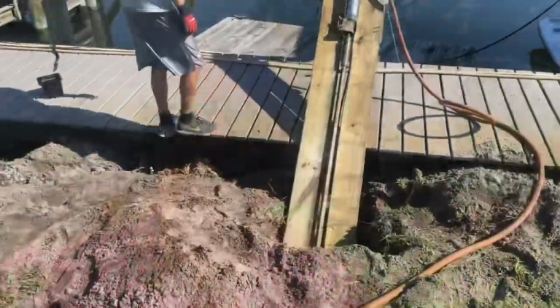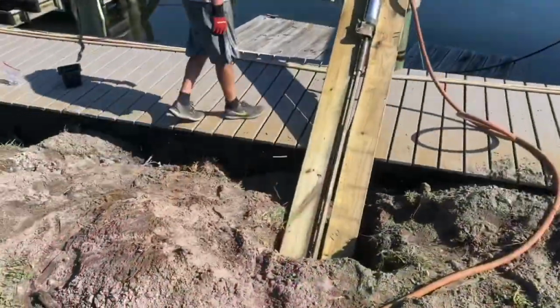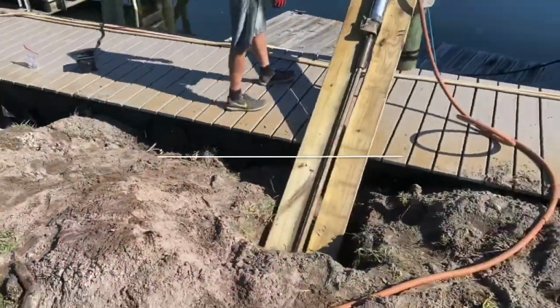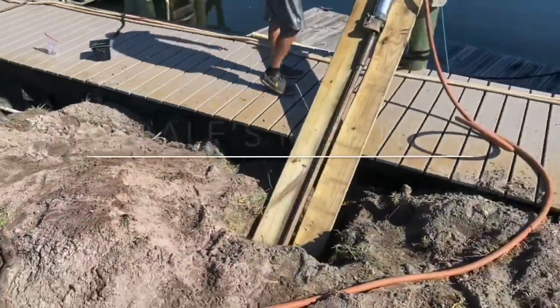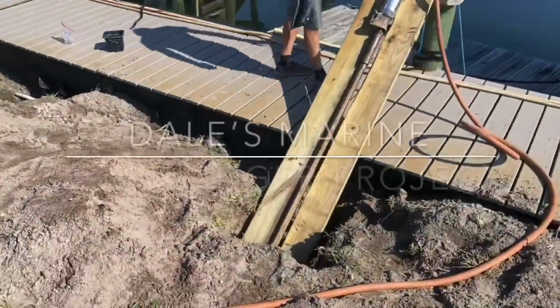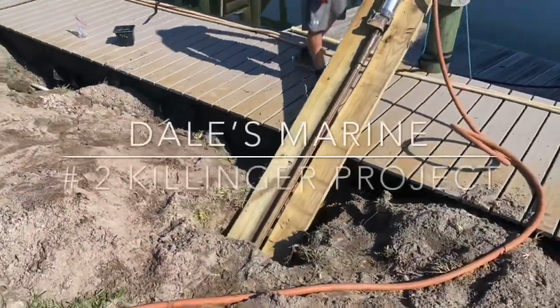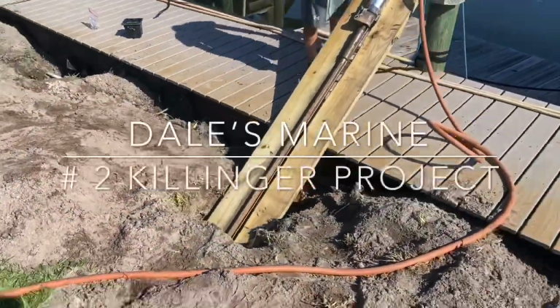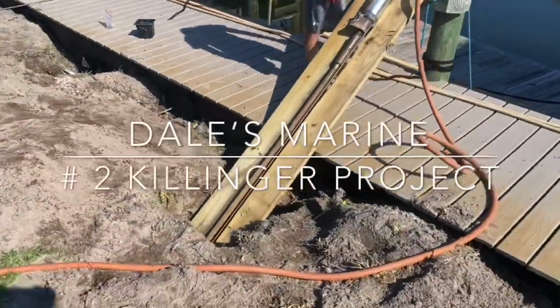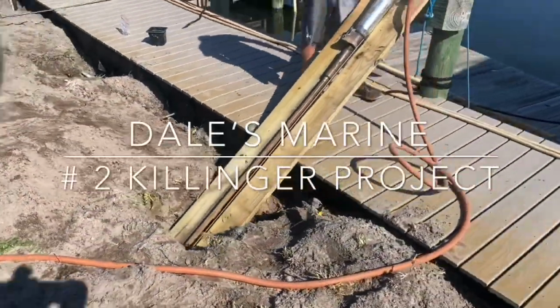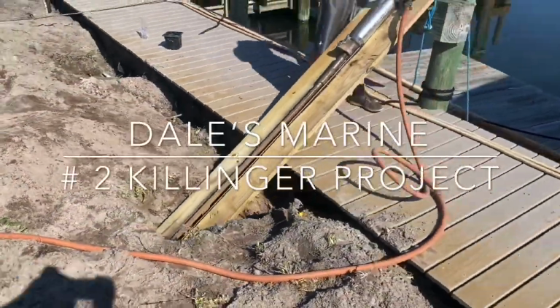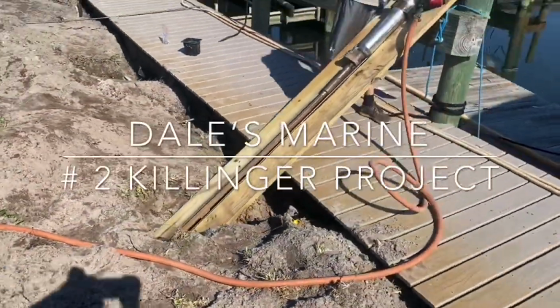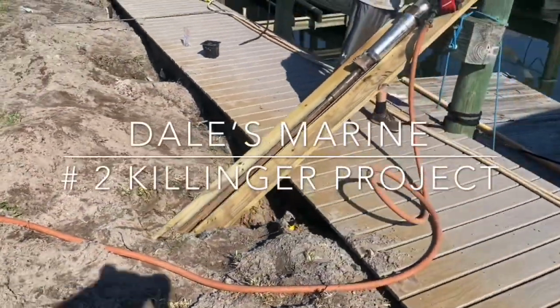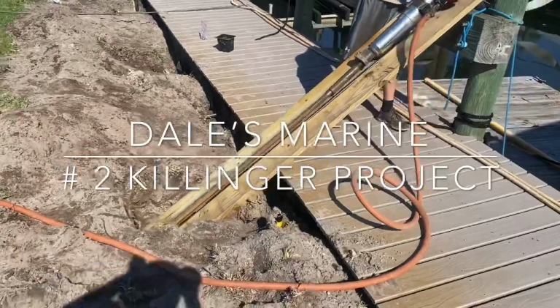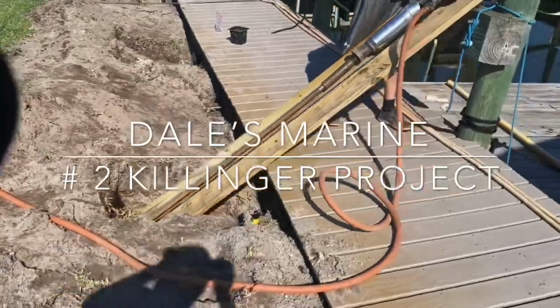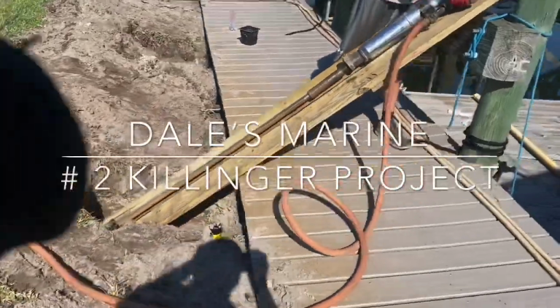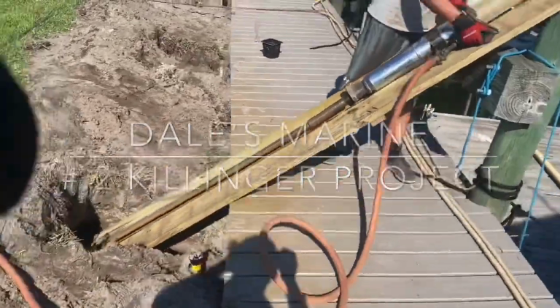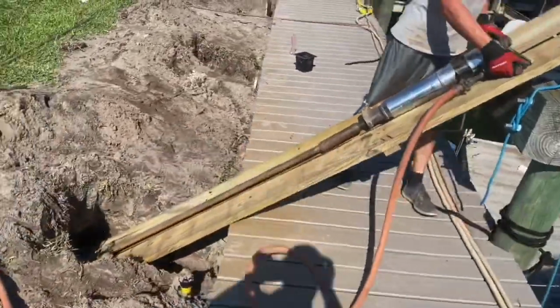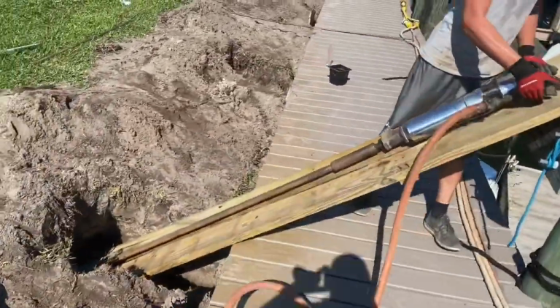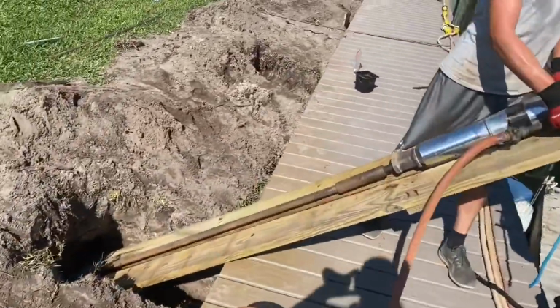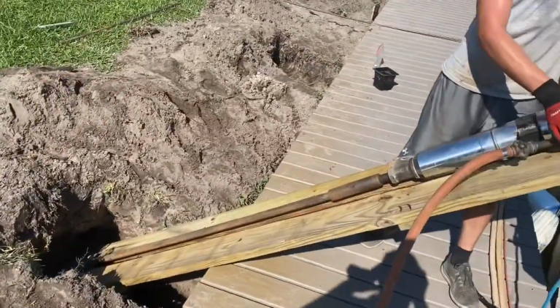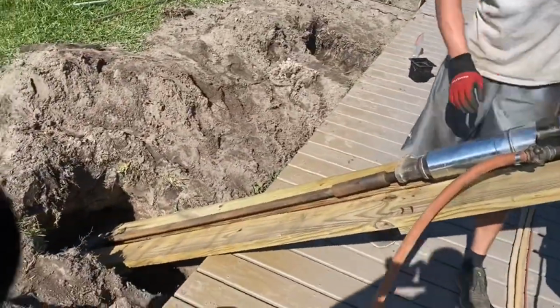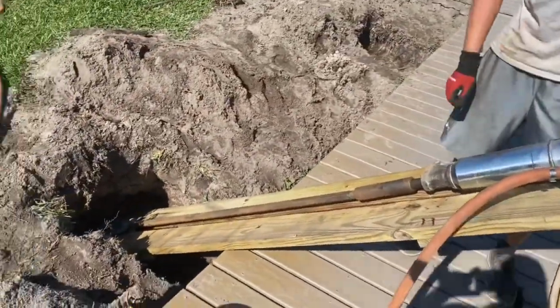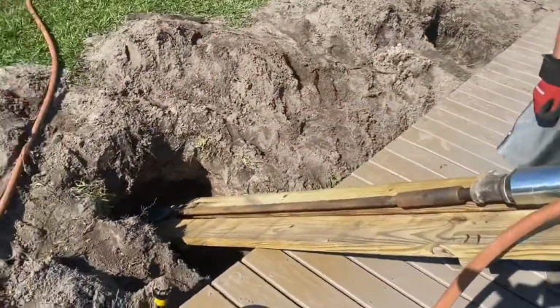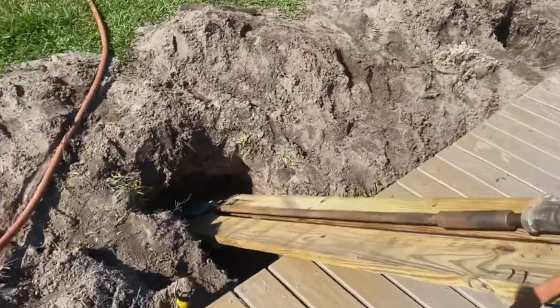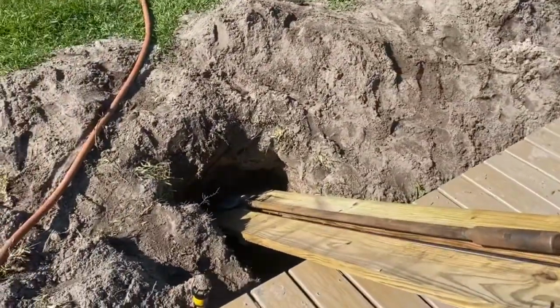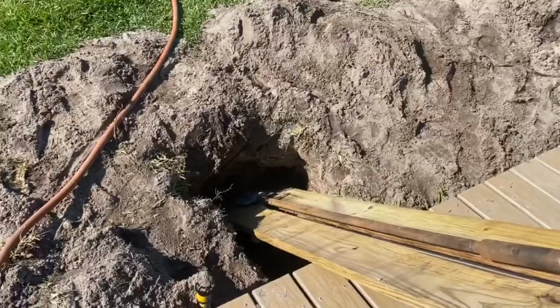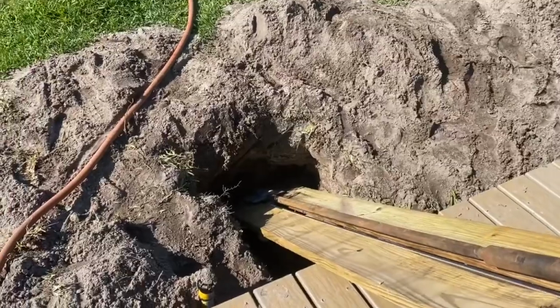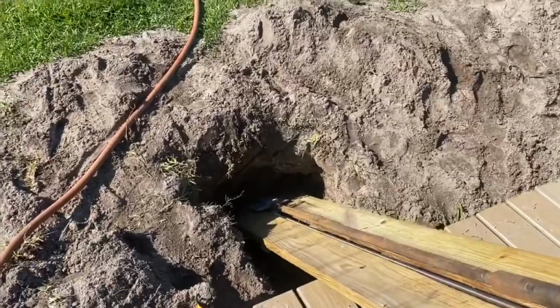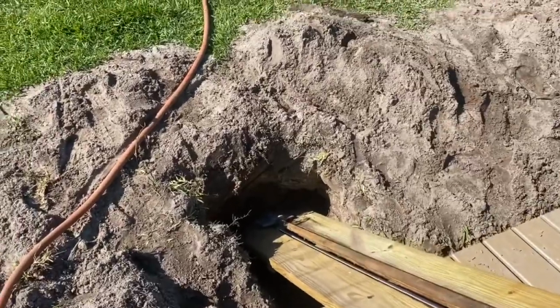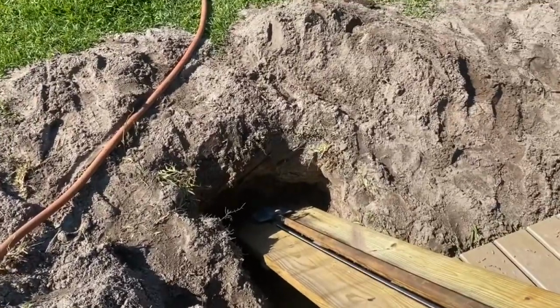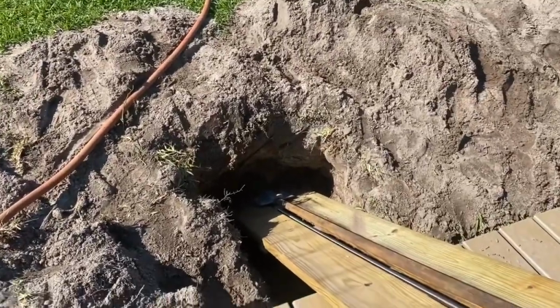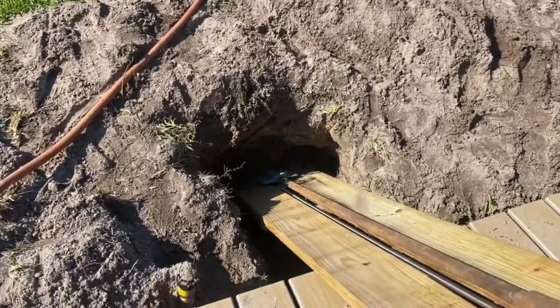We've got our manta ray system set up here. We're getting ready to start jackhammering the earth anchors down into the ground — this gets a little bit louder. We're going 12 foot, actually a total of 18 foot back behind the wall. Go ahead, Ashton.